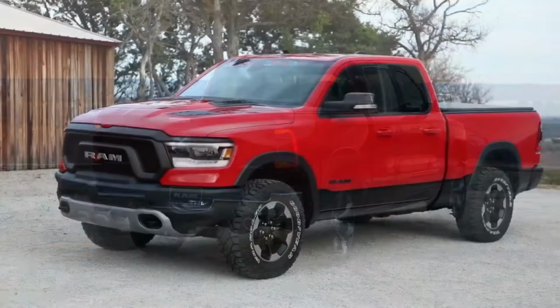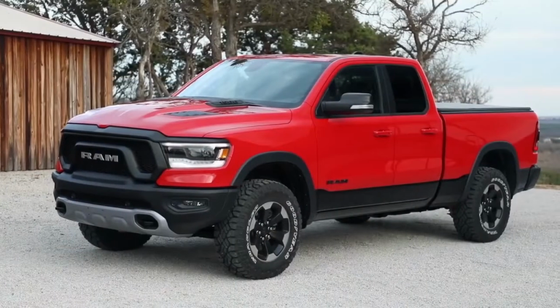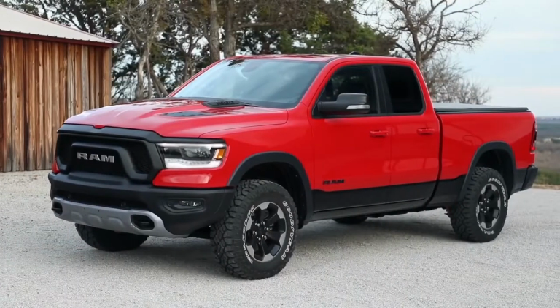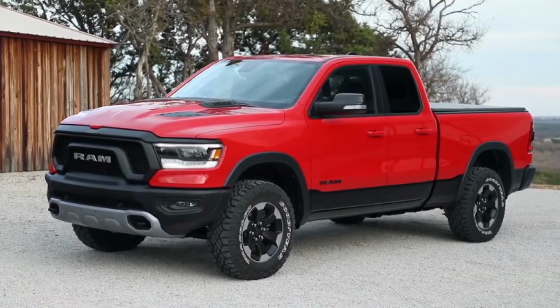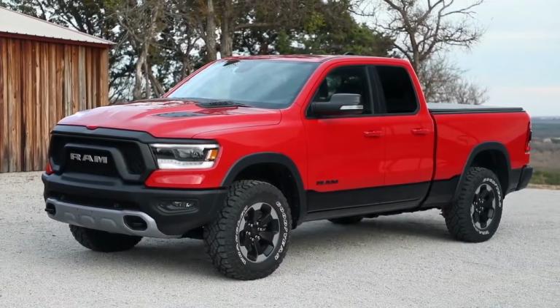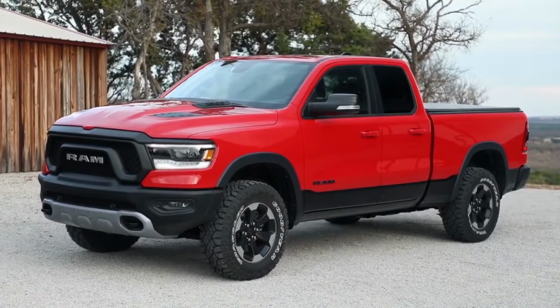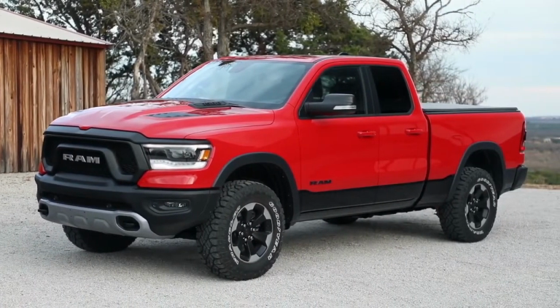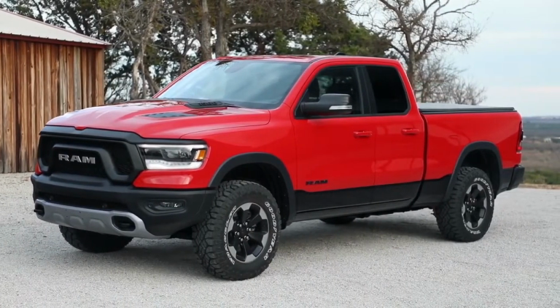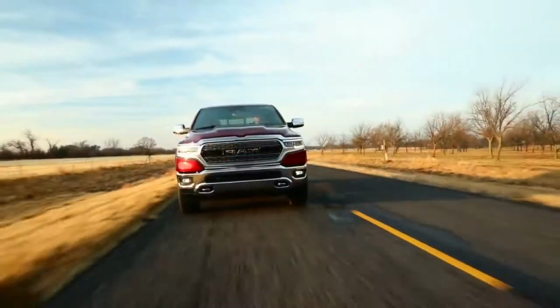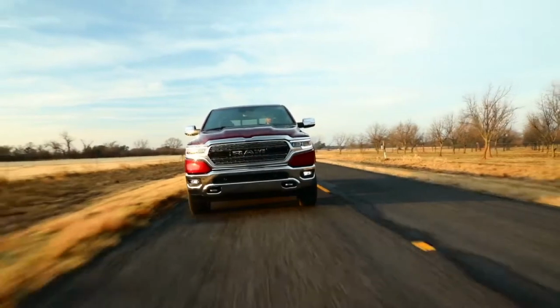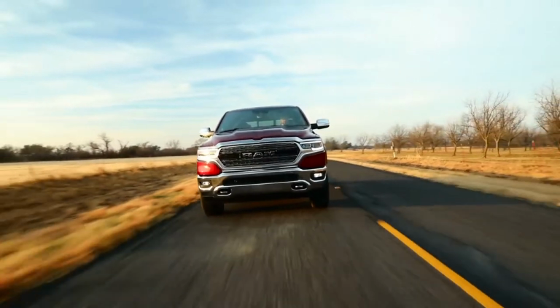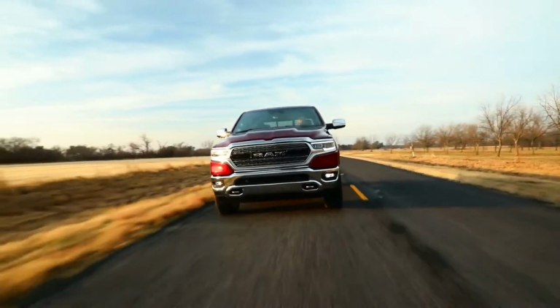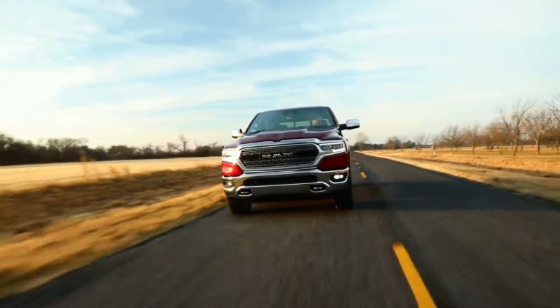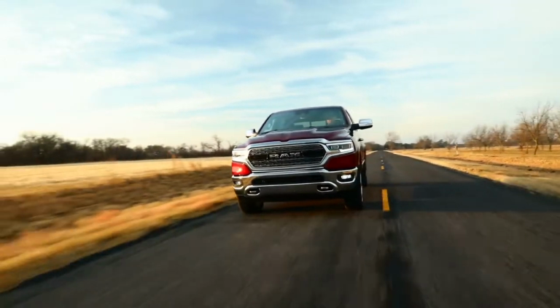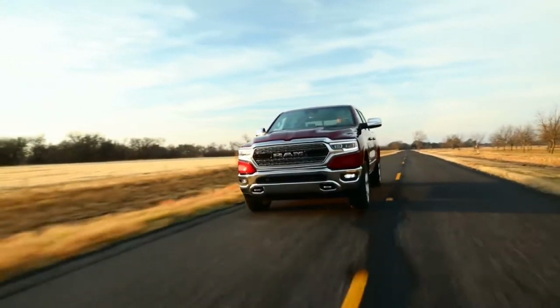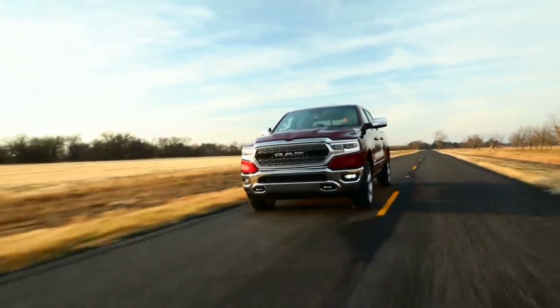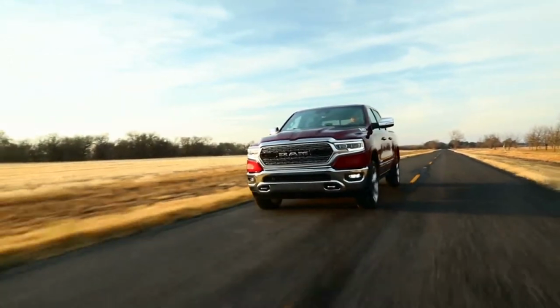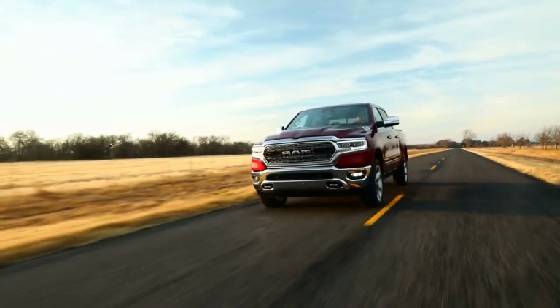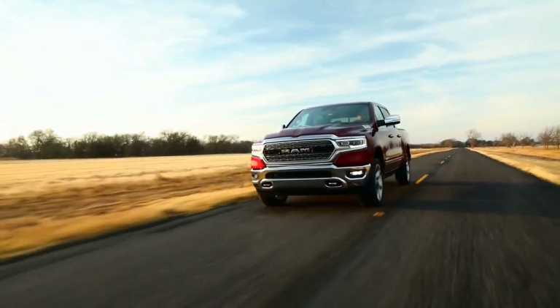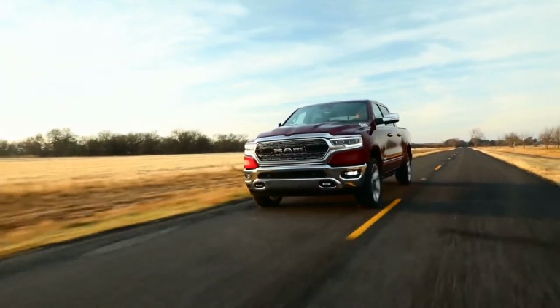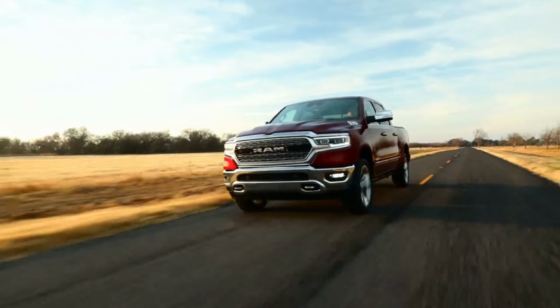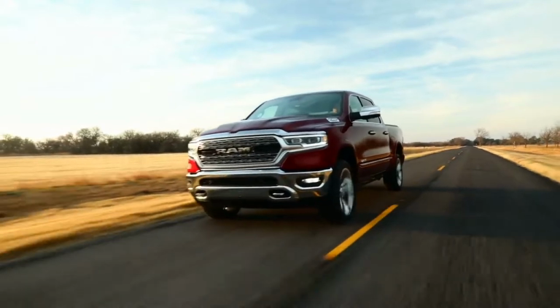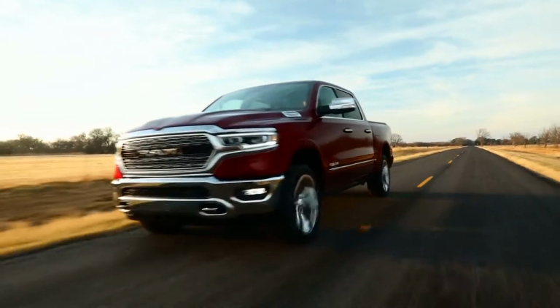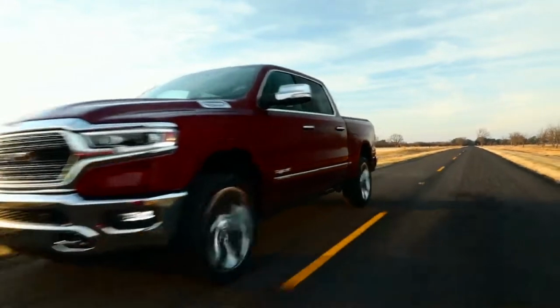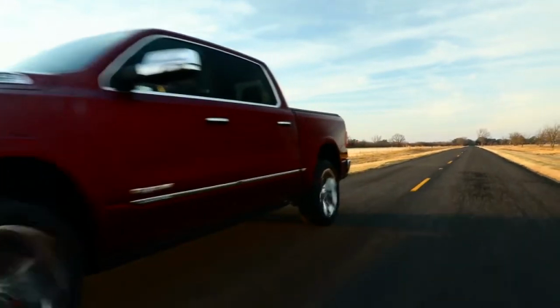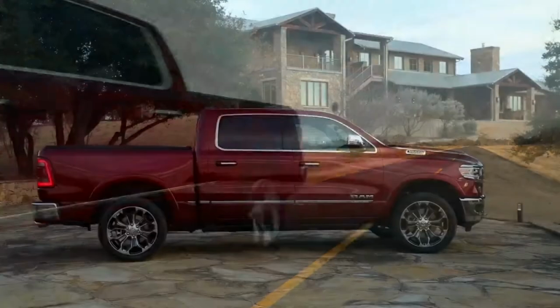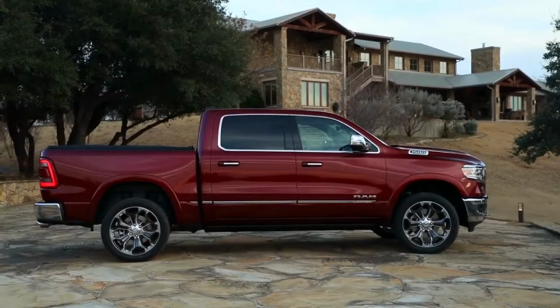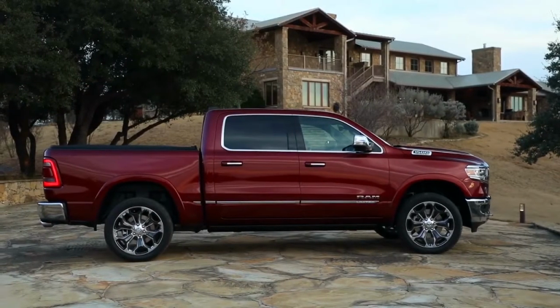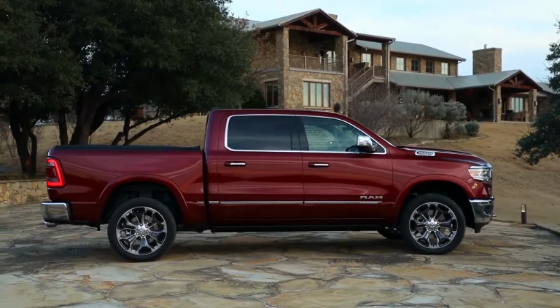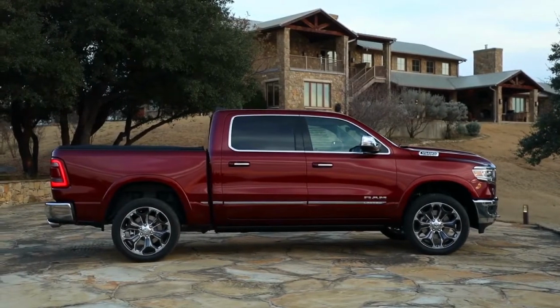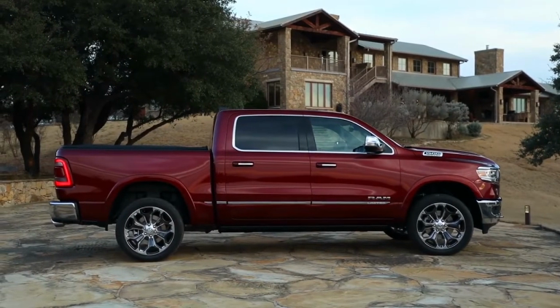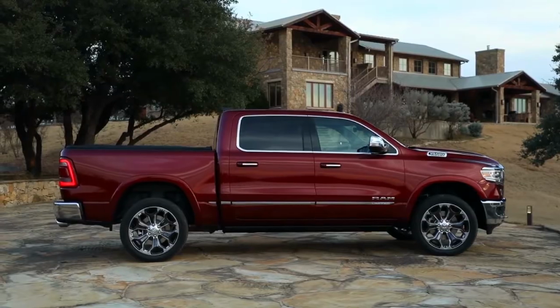What customers will notice on the 2019 RAM 1500 is proportions — that's first and foremost the thing they will notice from a distance. A lot of that is due to the four-inch larger crew cab, which translates into a longer wheelbase and longer overall length.